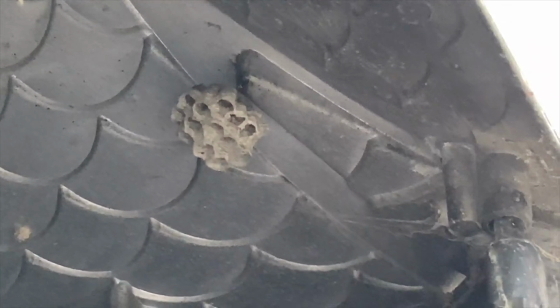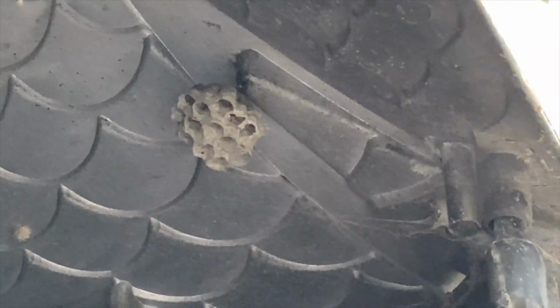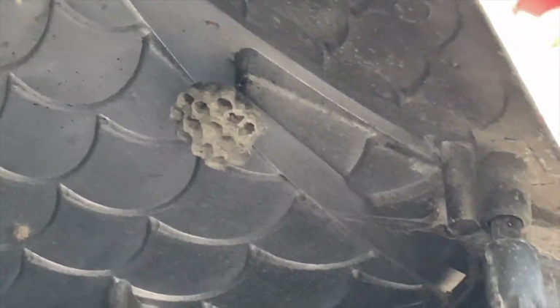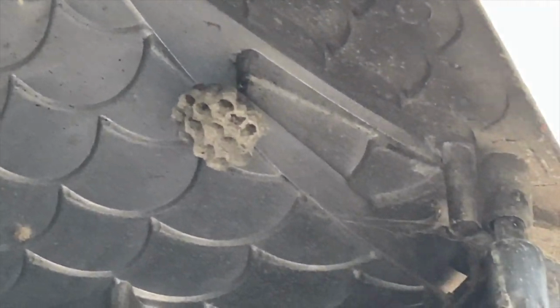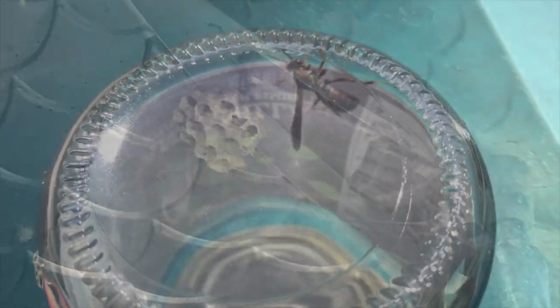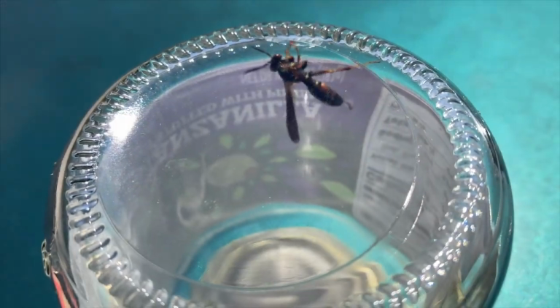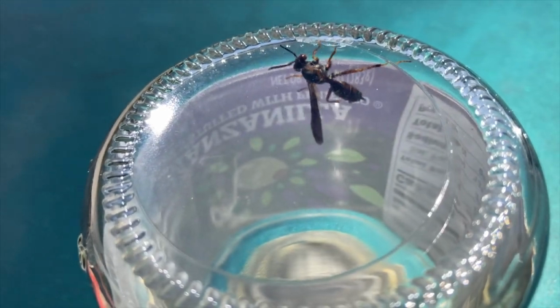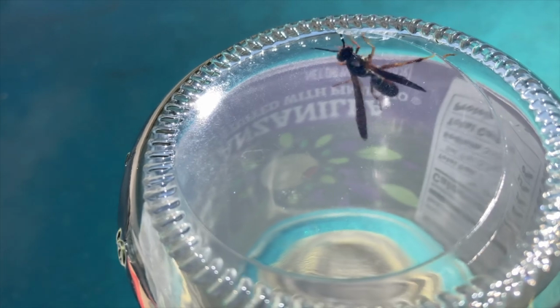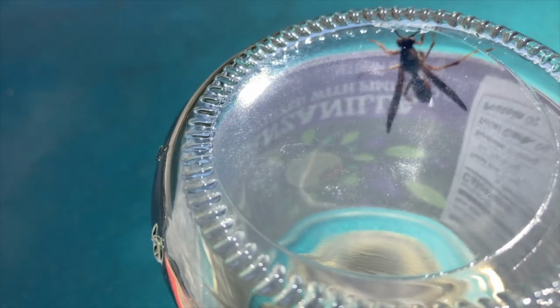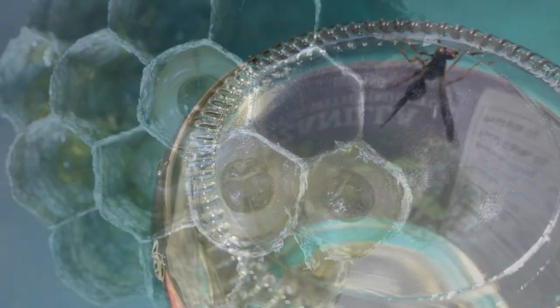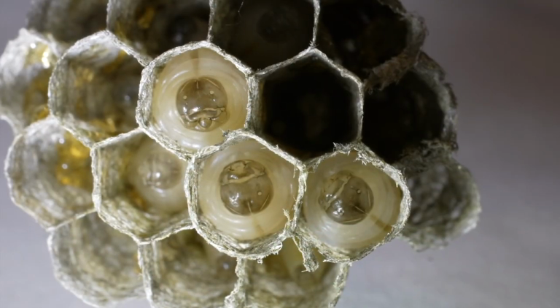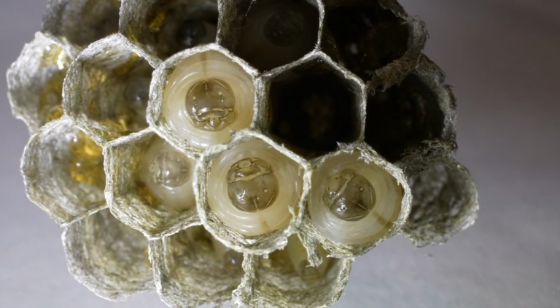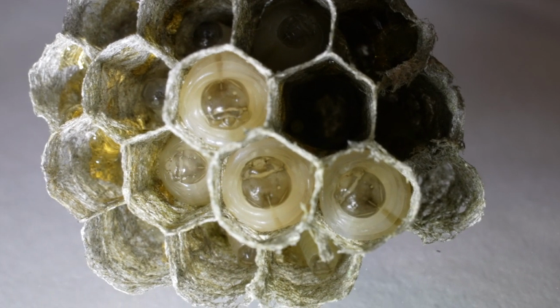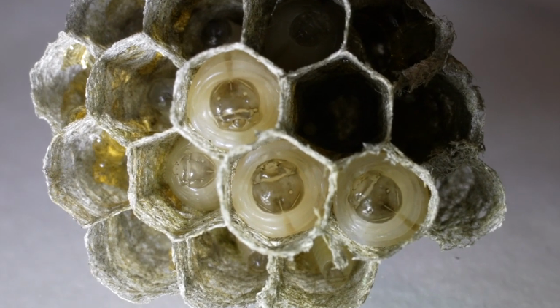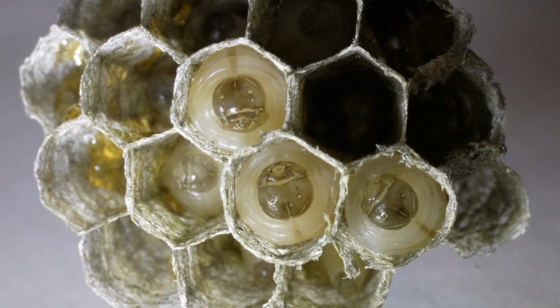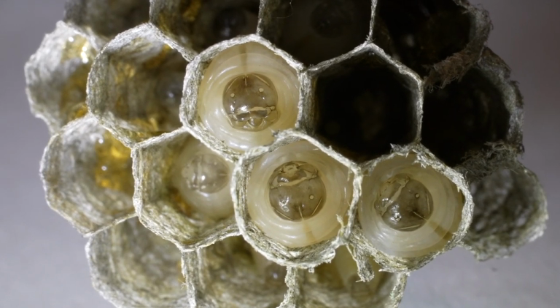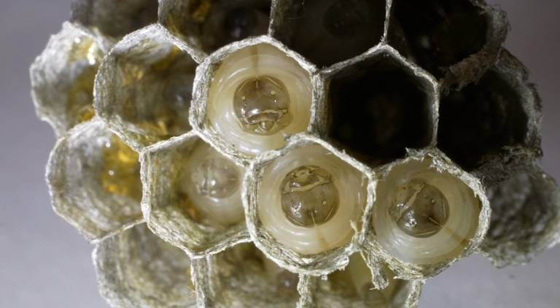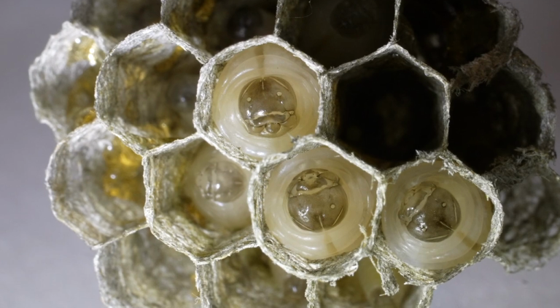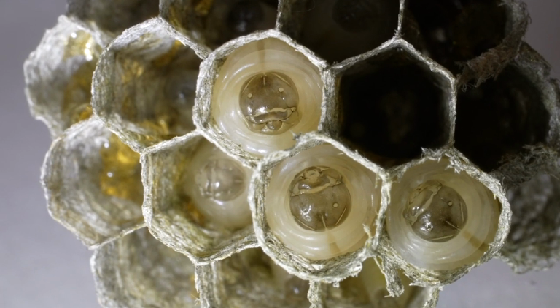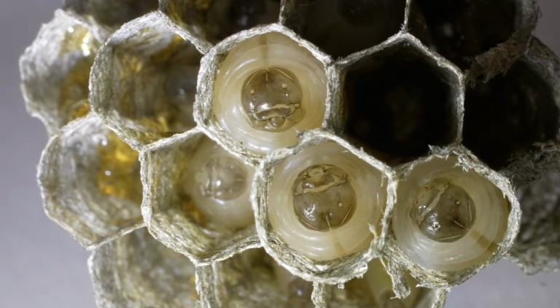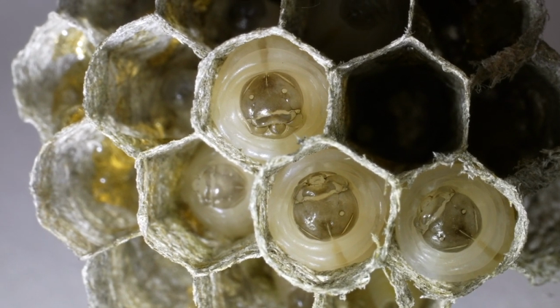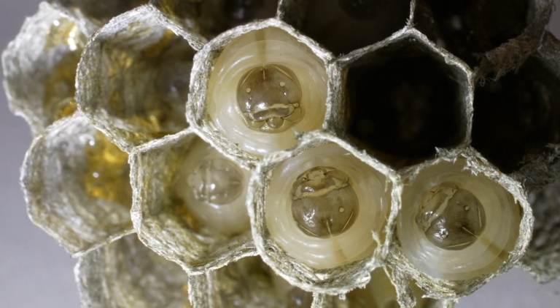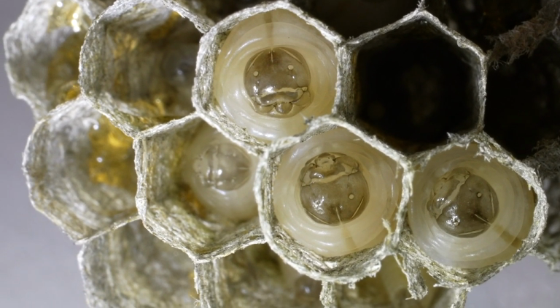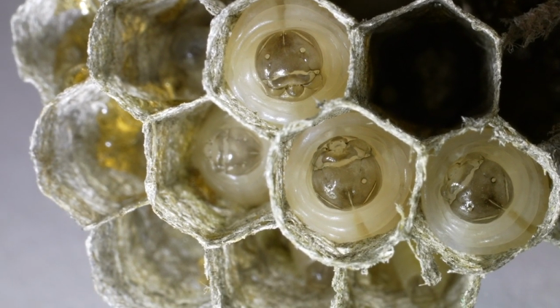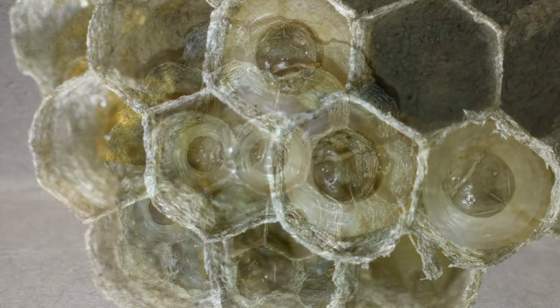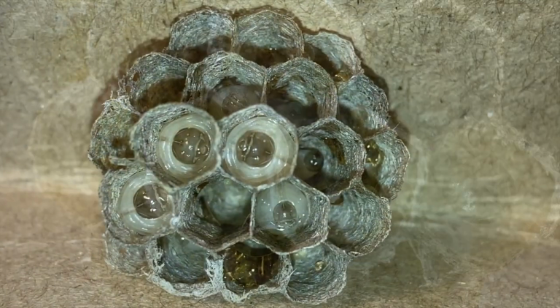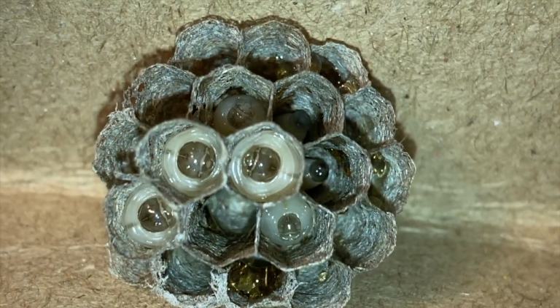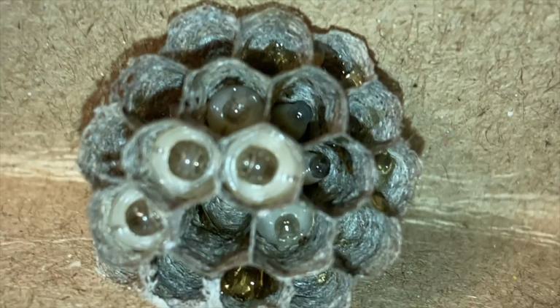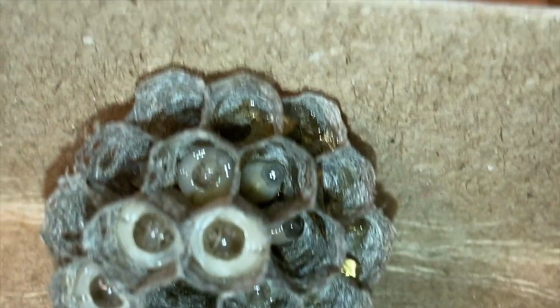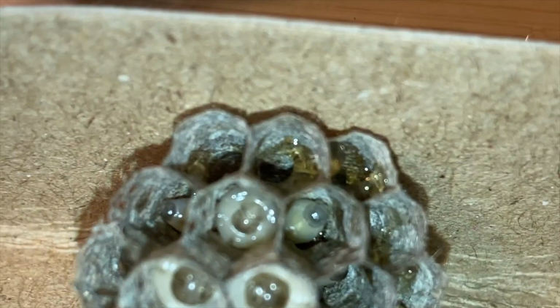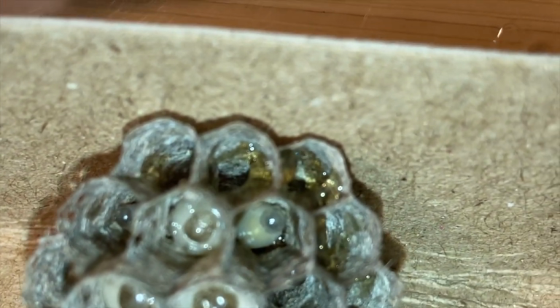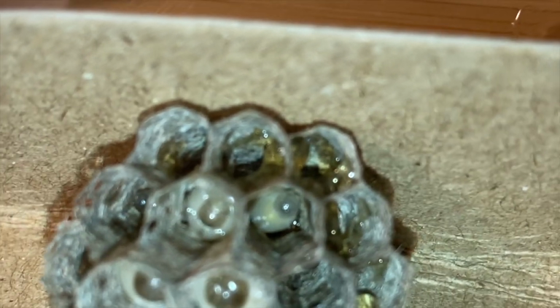We captured the foundress first to separate her from the nest. We then retrieved the nest and took it back to our research lab so we could get a good documentary look at what was in the nest — eggs, larvae, stored nectar — and the nest appeared to be very healthy and active.